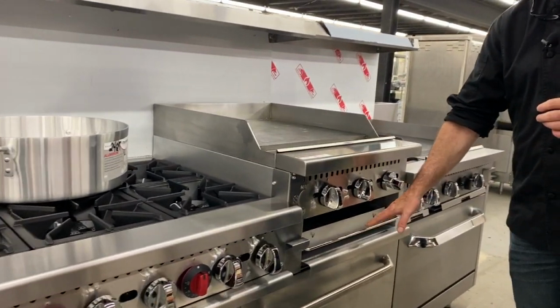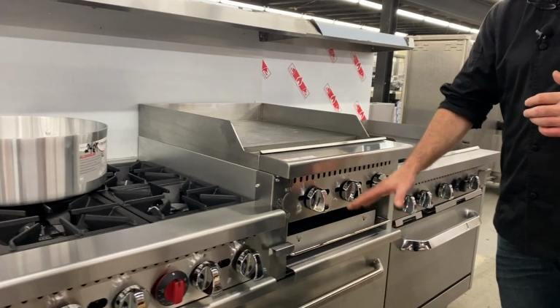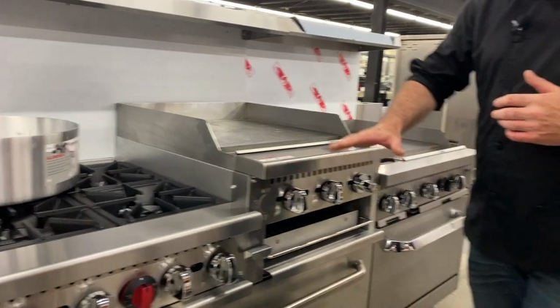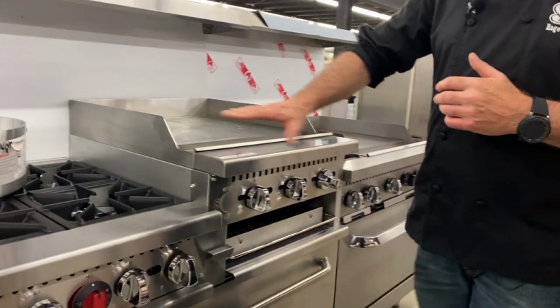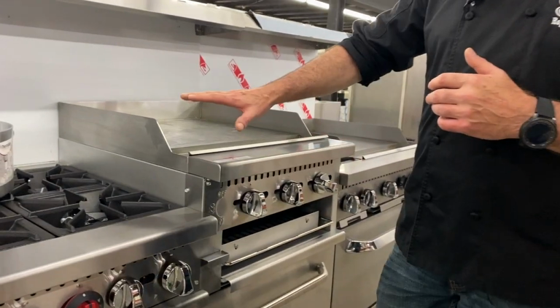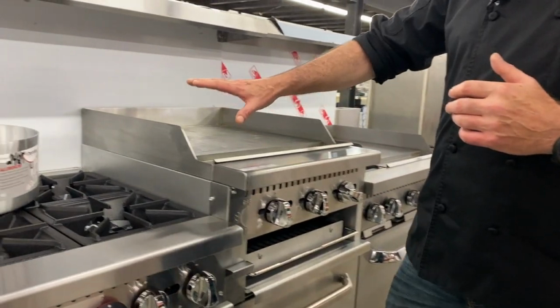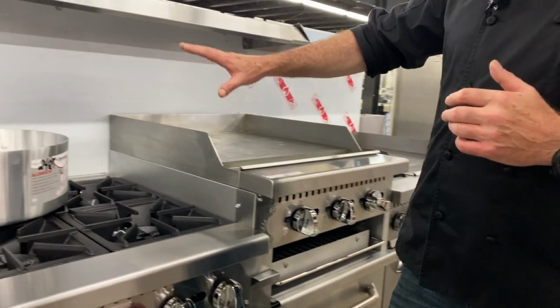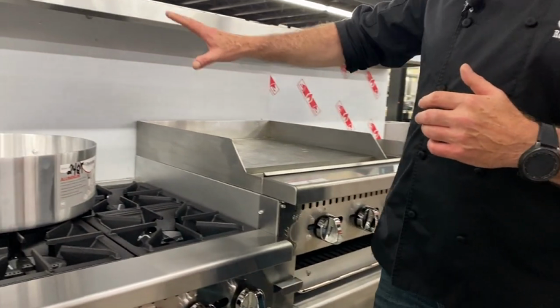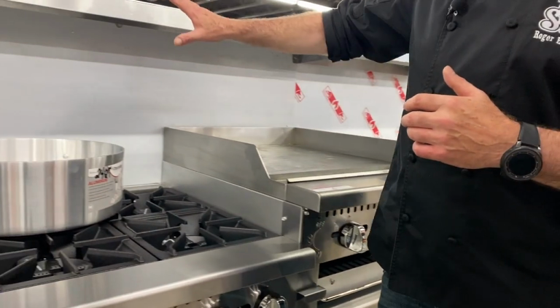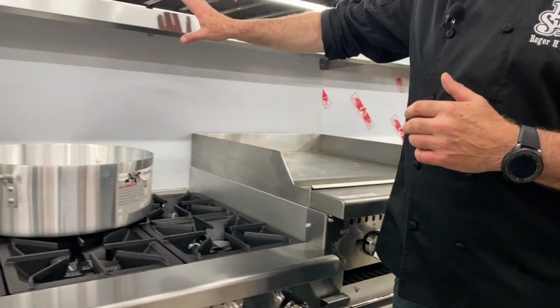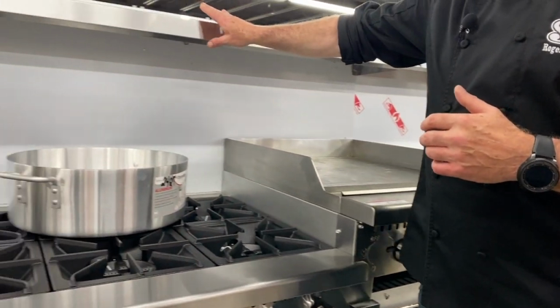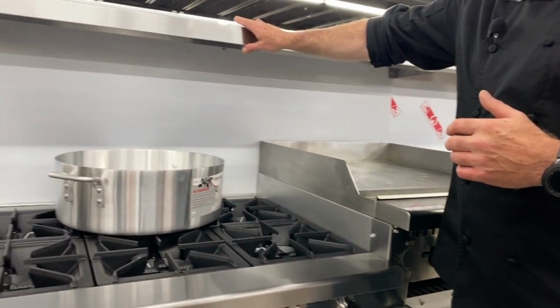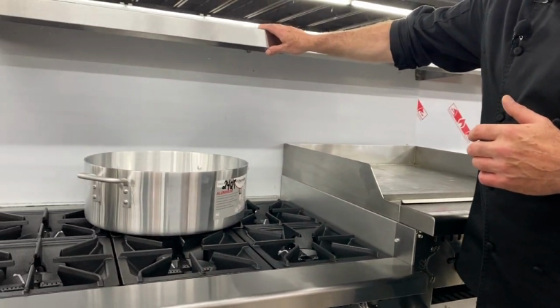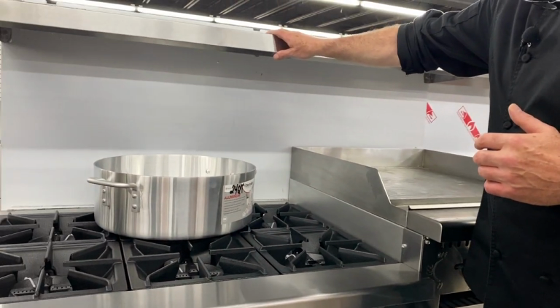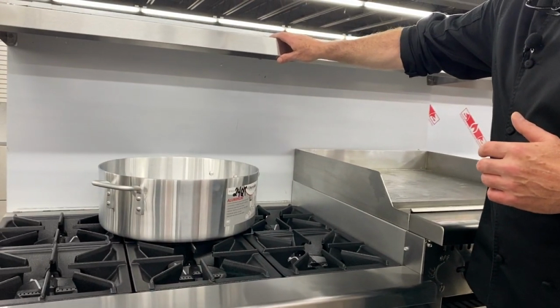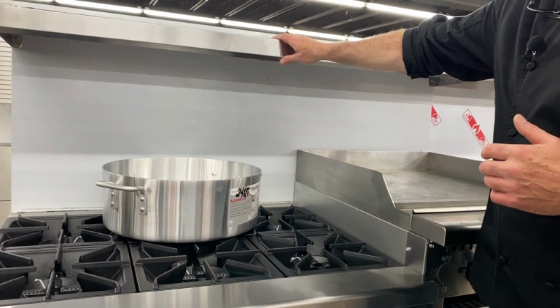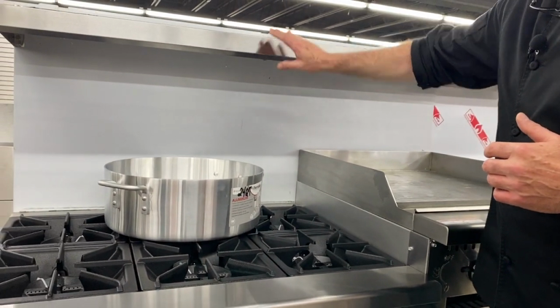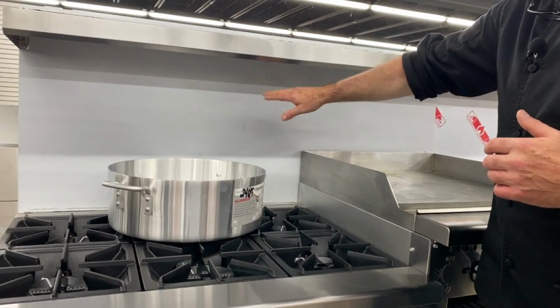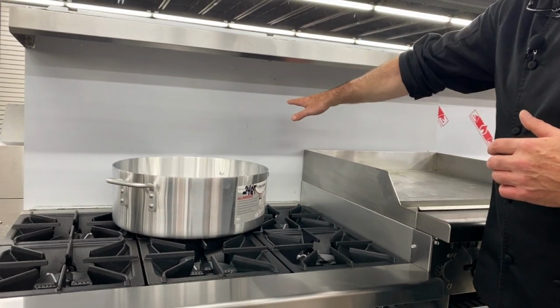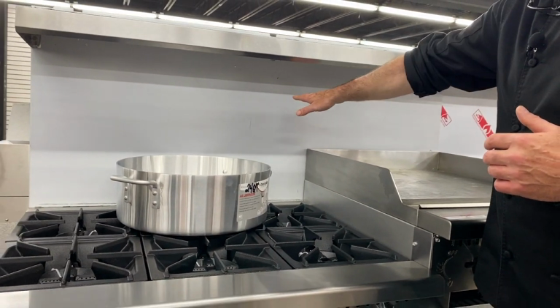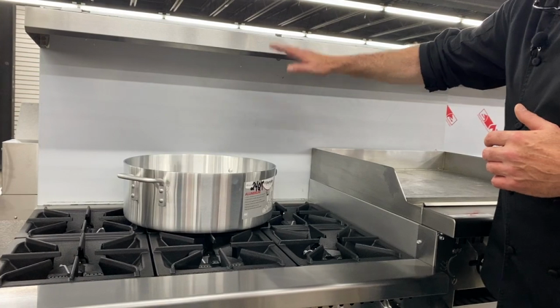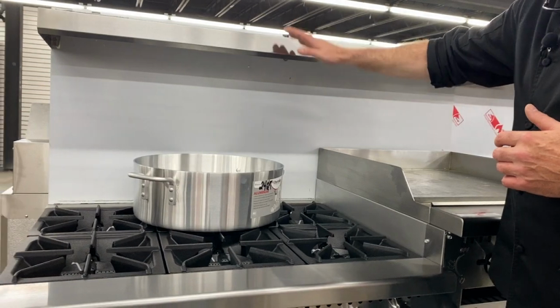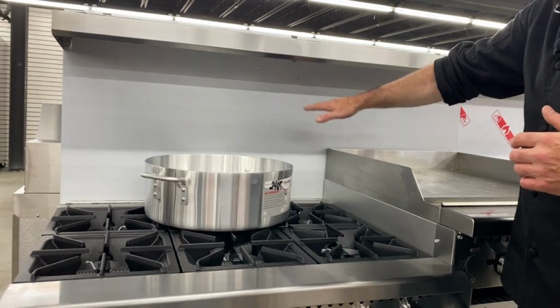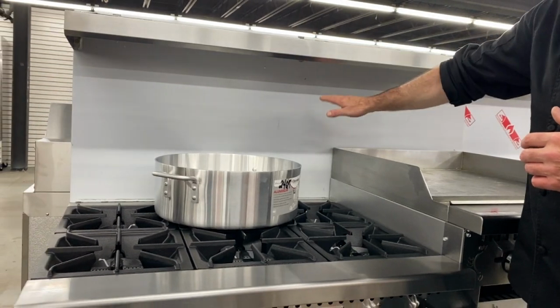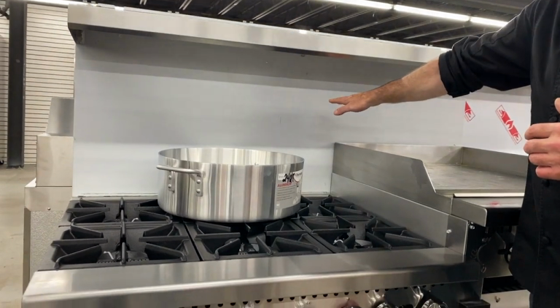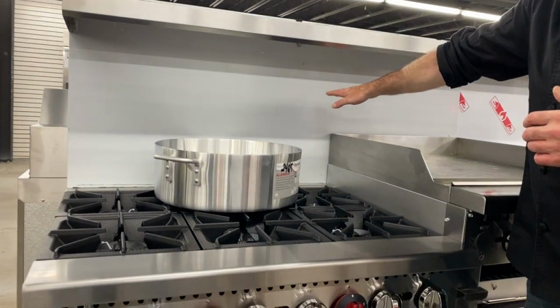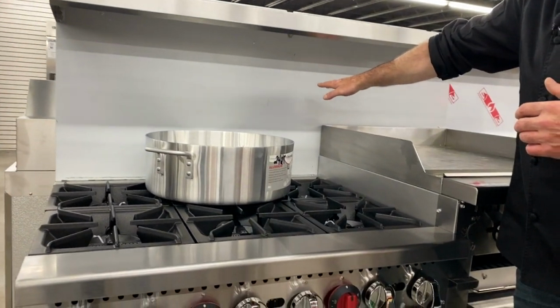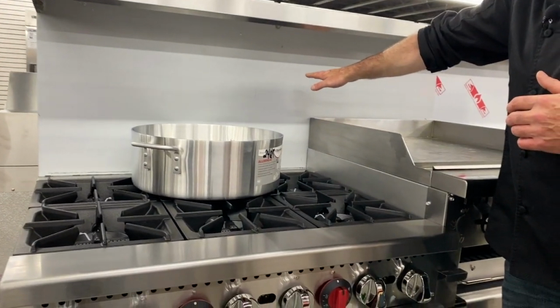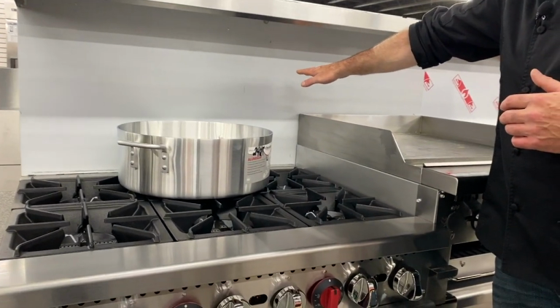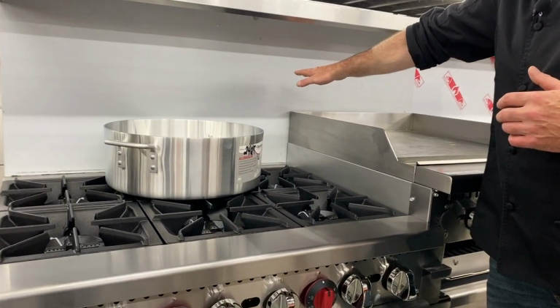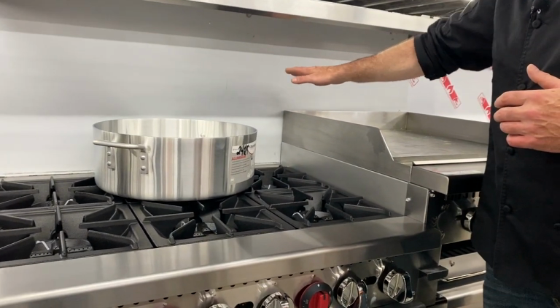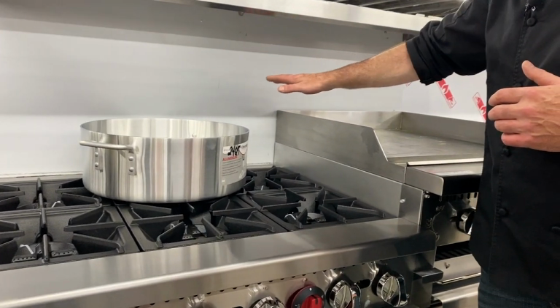It's got the same standard features that are on the Adcraft. You've got the 12-inch over shelf, you've got the stainless steel construction — that back riser is actually the flue.